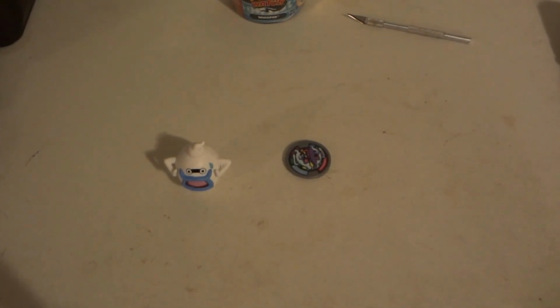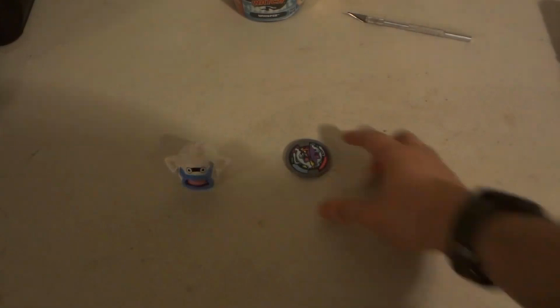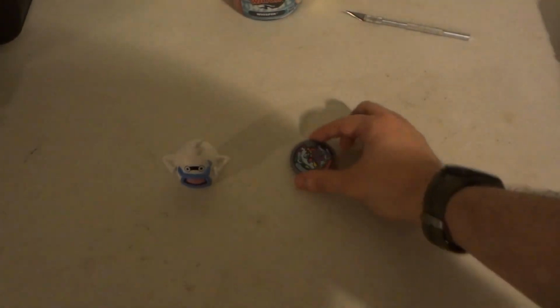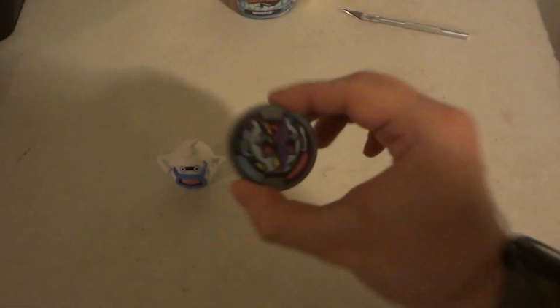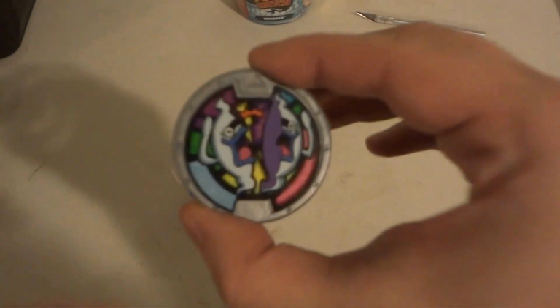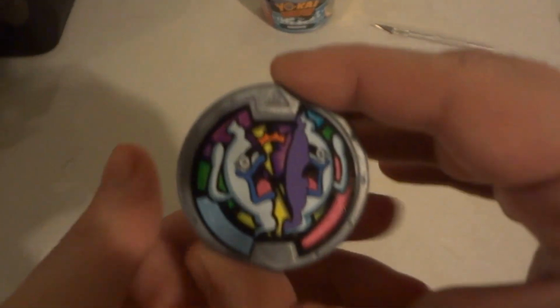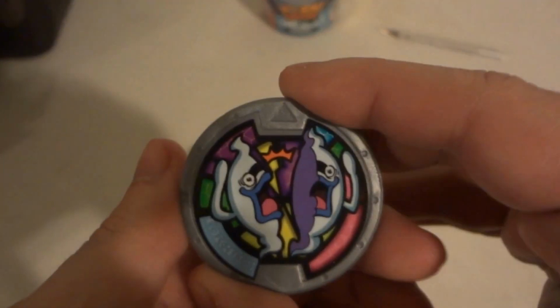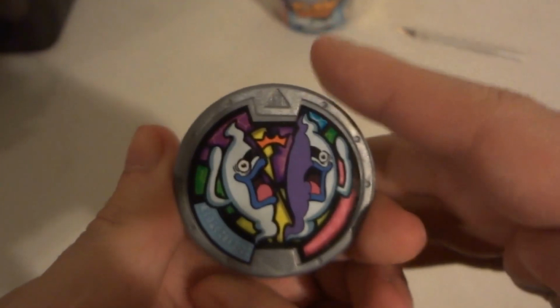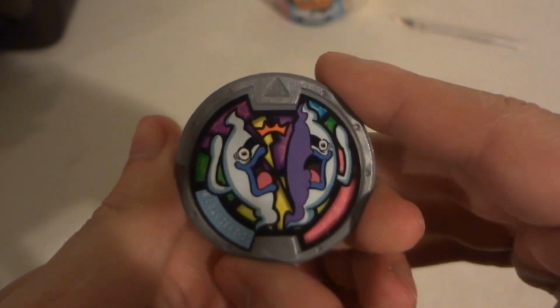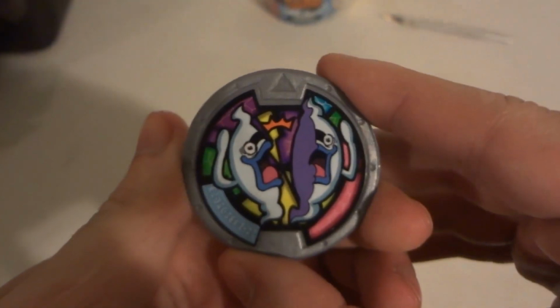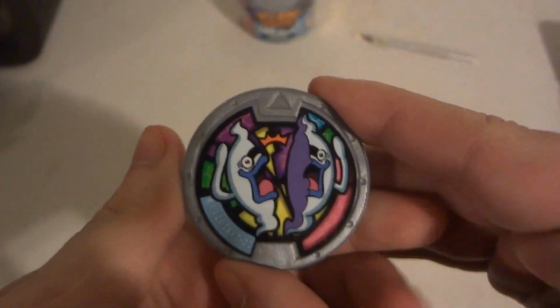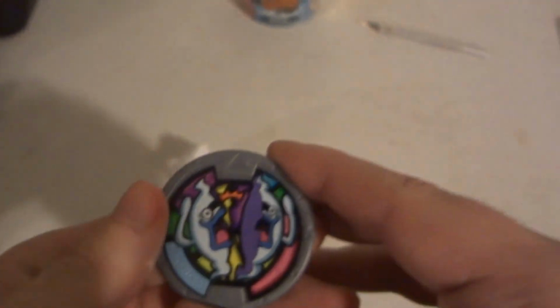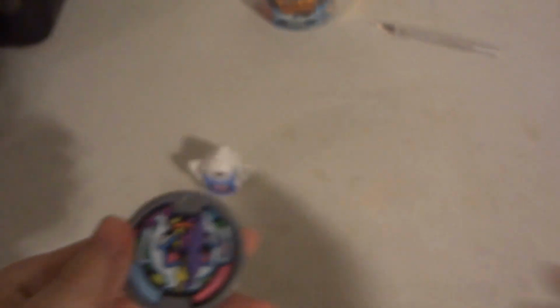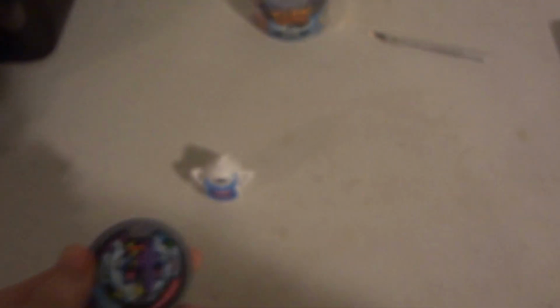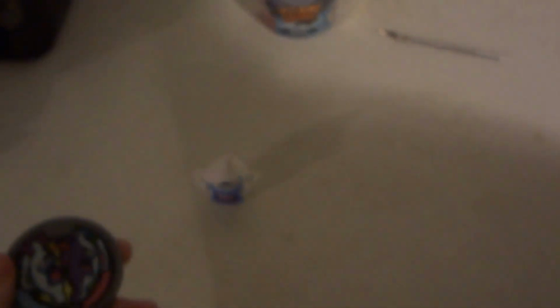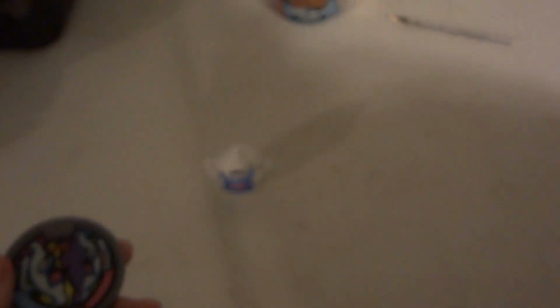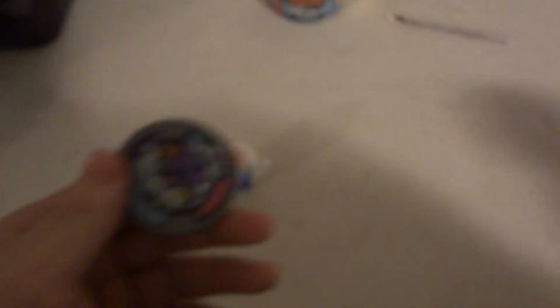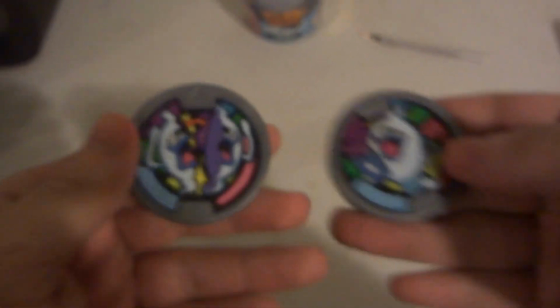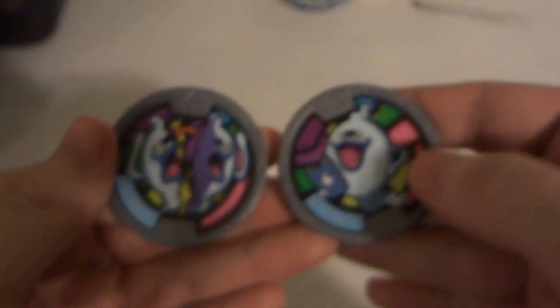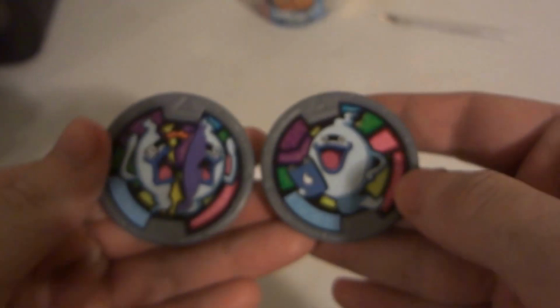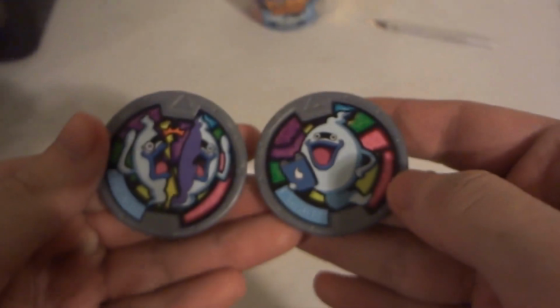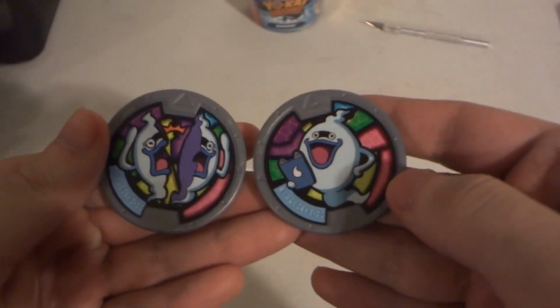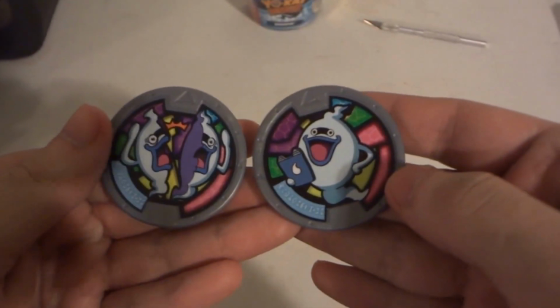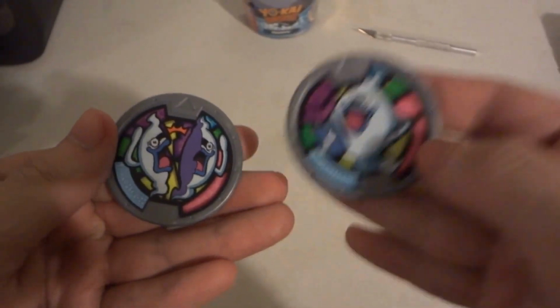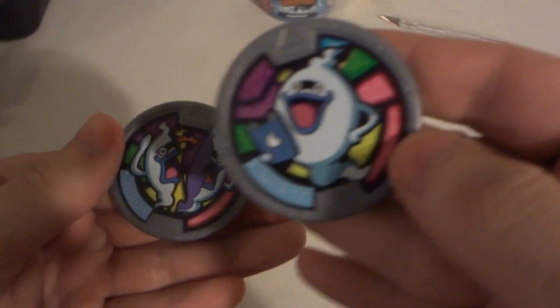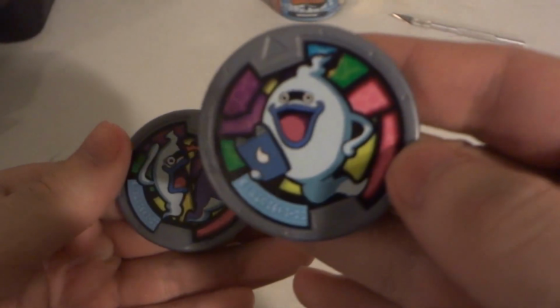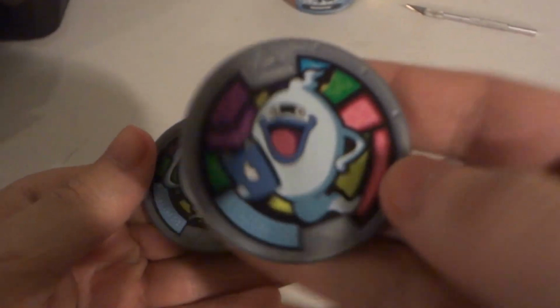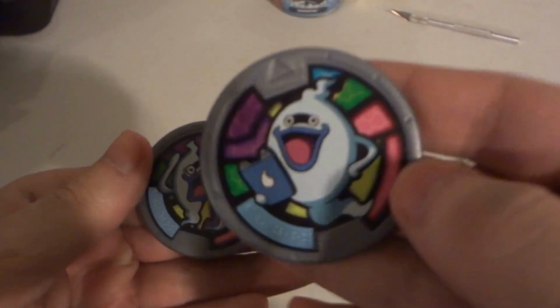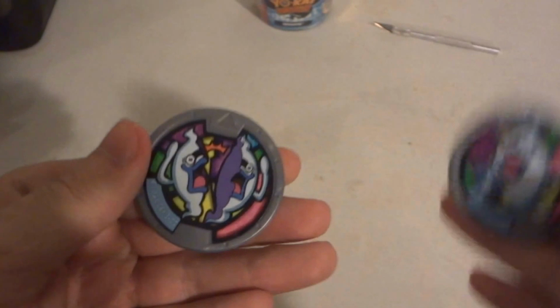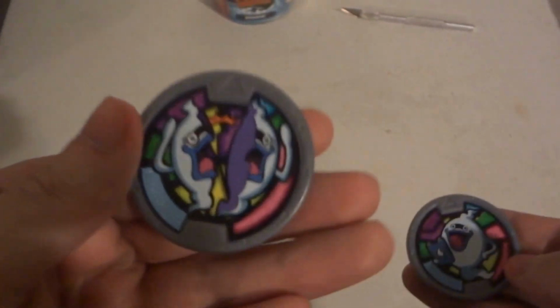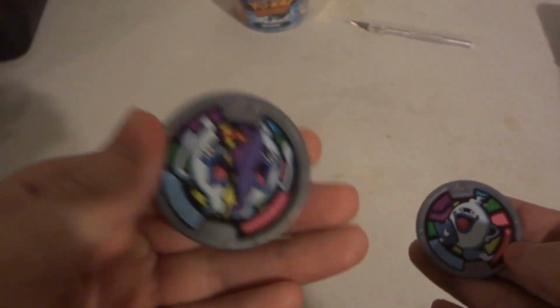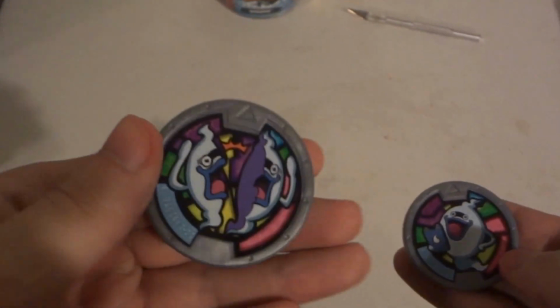So it comes with this Whisper coin, which is different than the Whisper coin that comes with the watch. This one comes with the watch, and this one comes with the fitter.